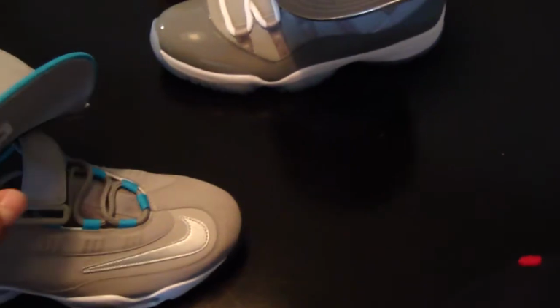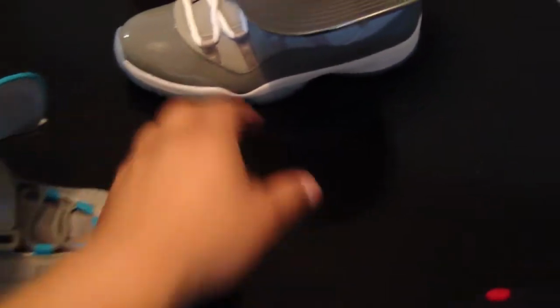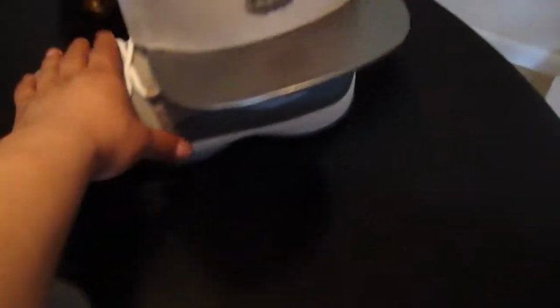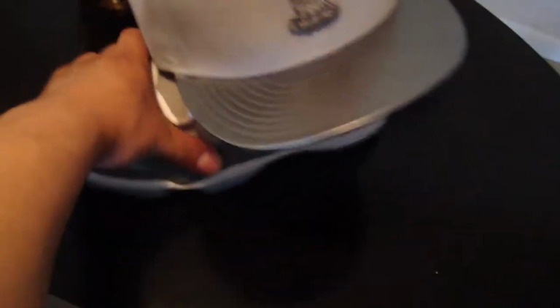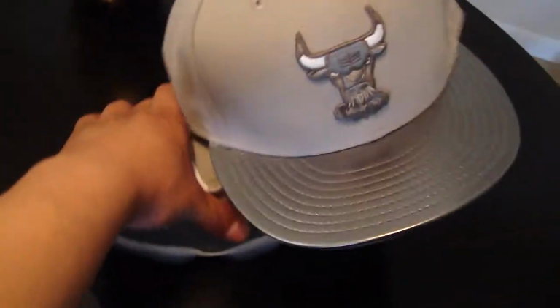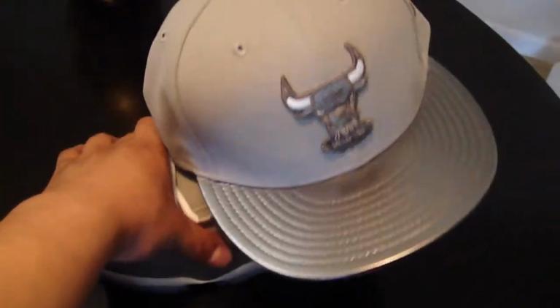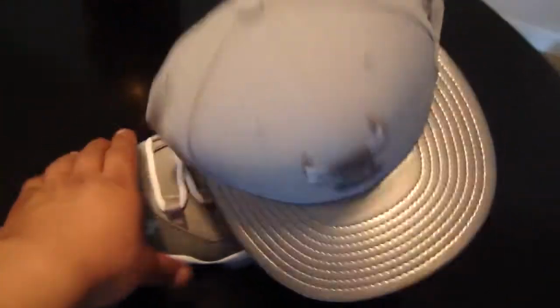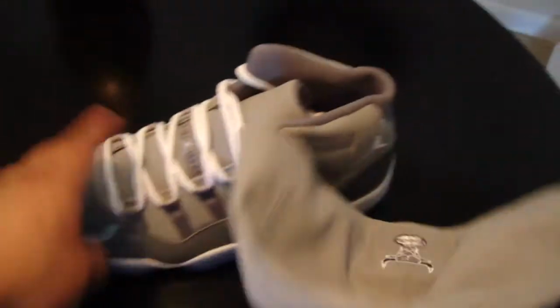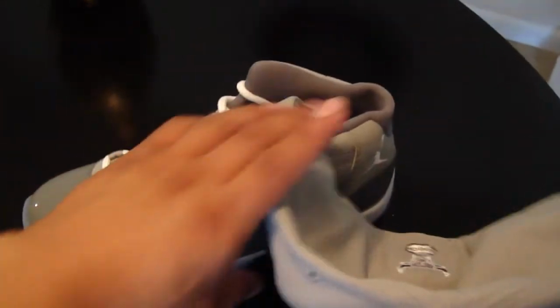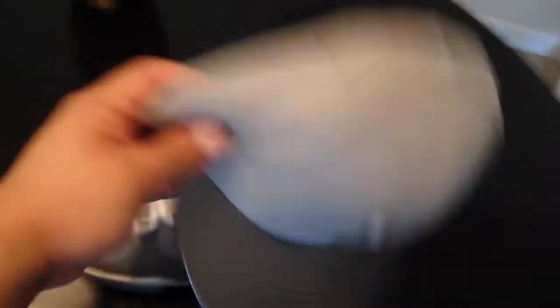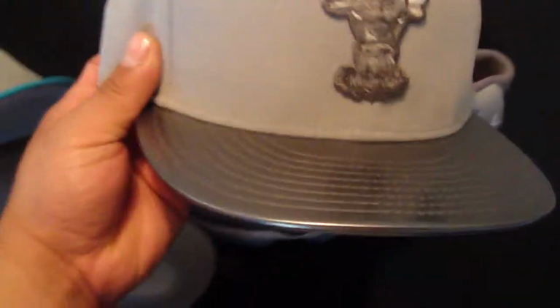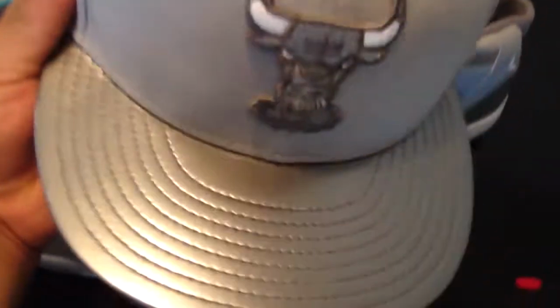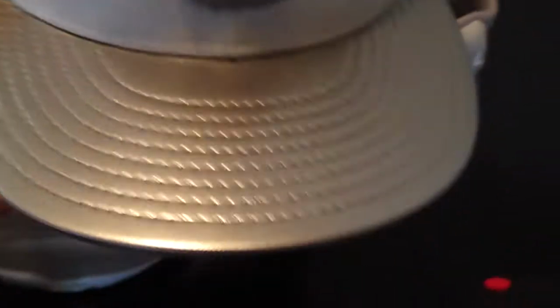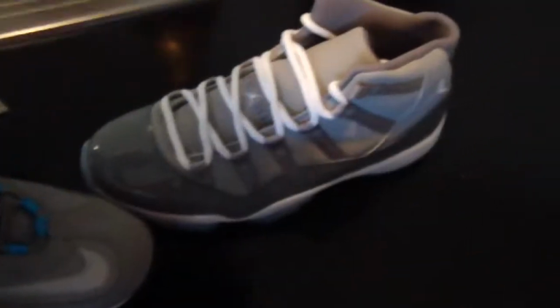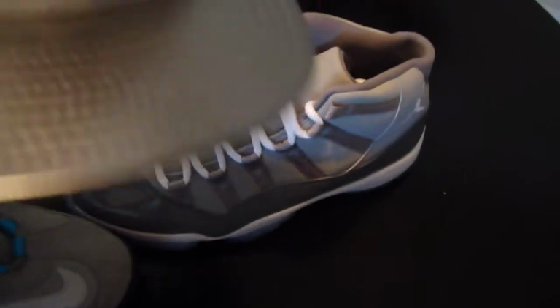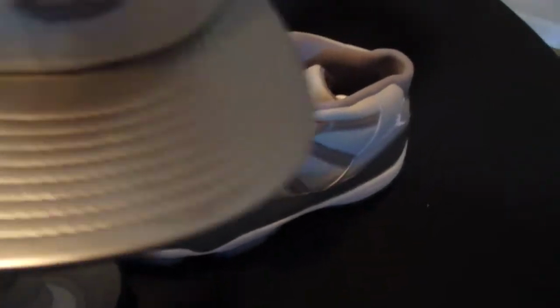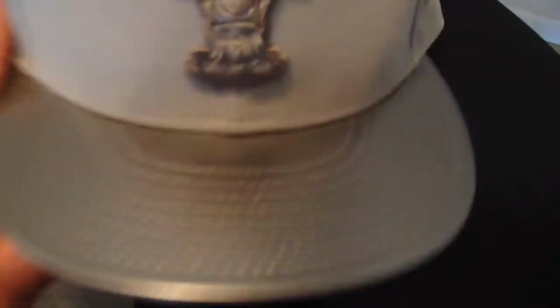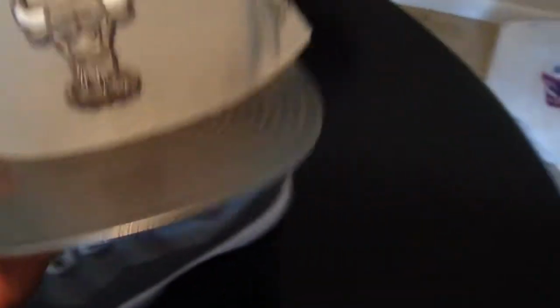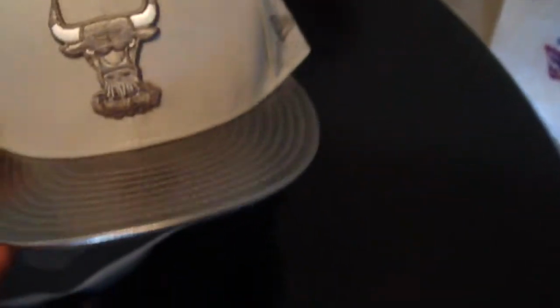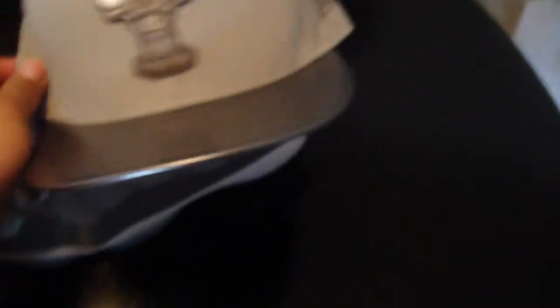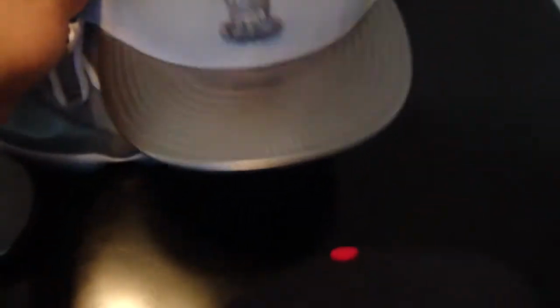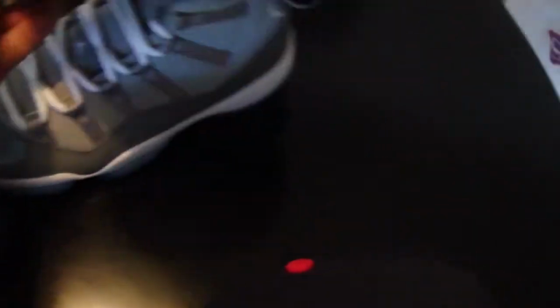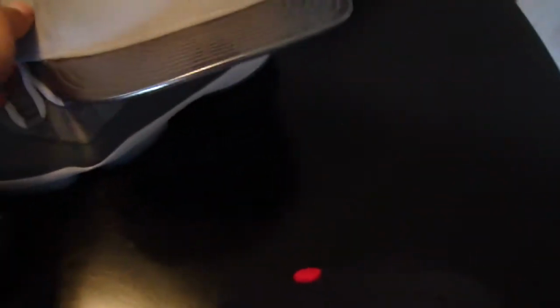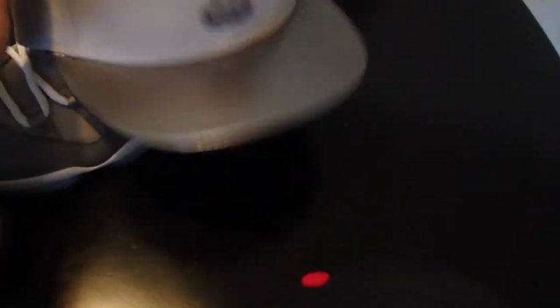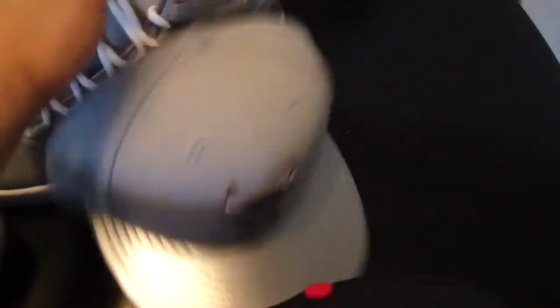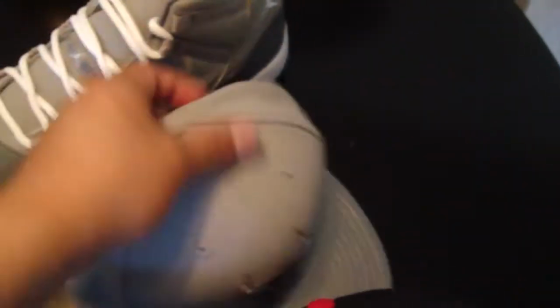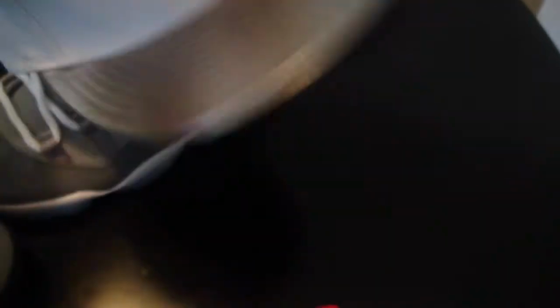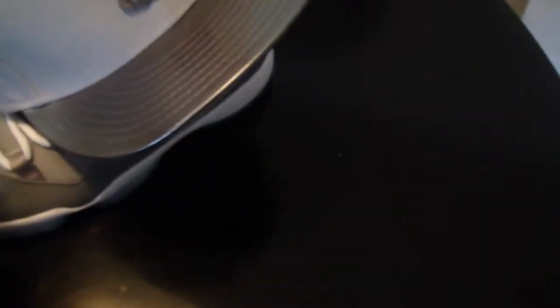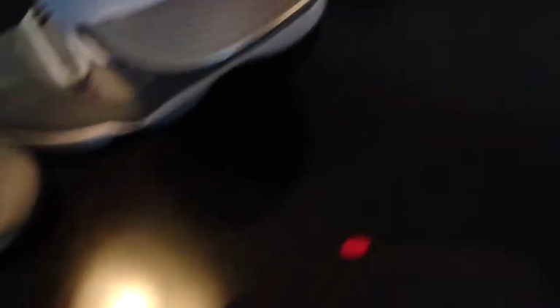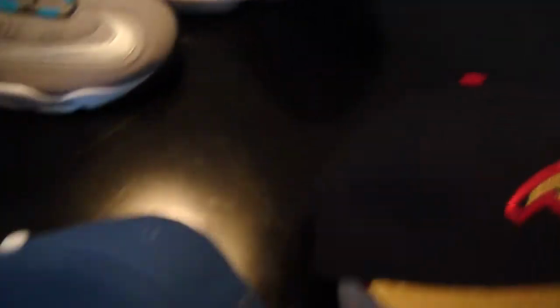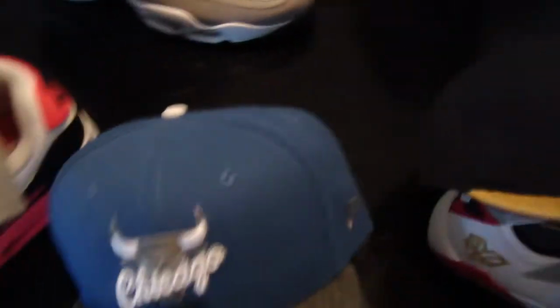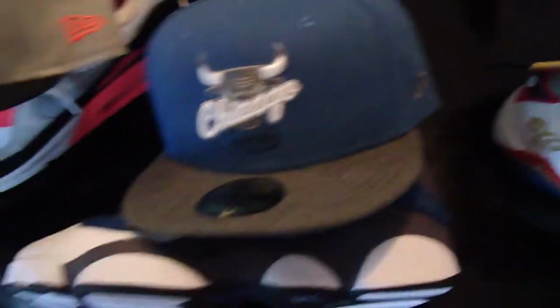And then of course, I think I showed you all this already — the Cool Grays. Got these from Champs. All the other ones I got online.